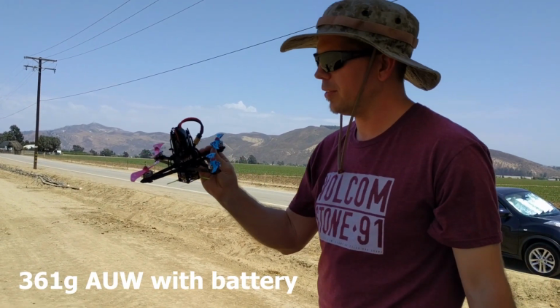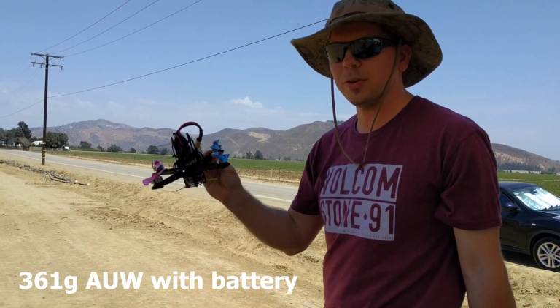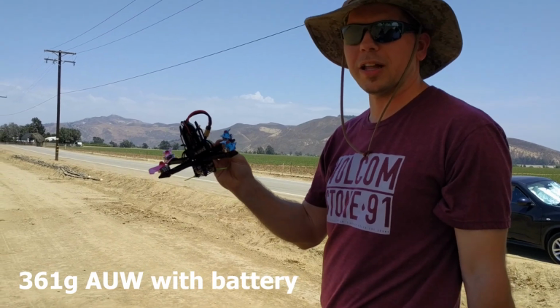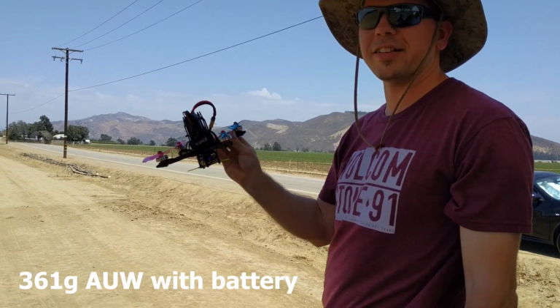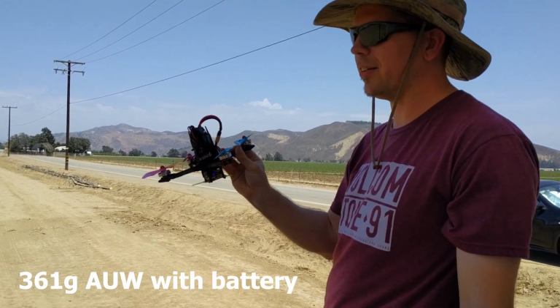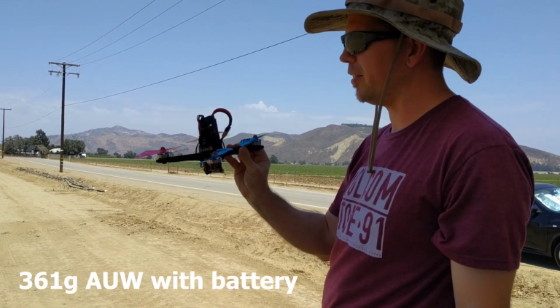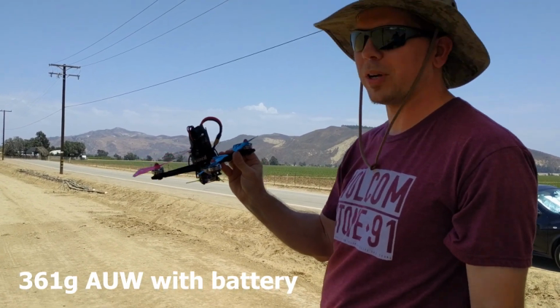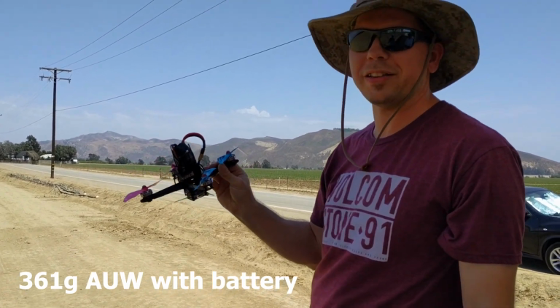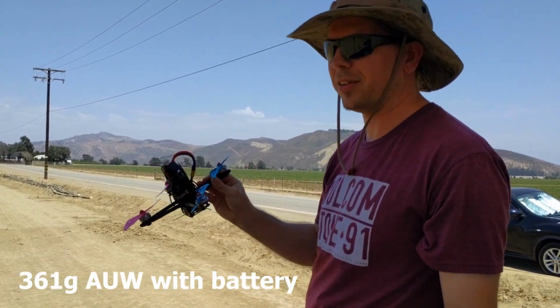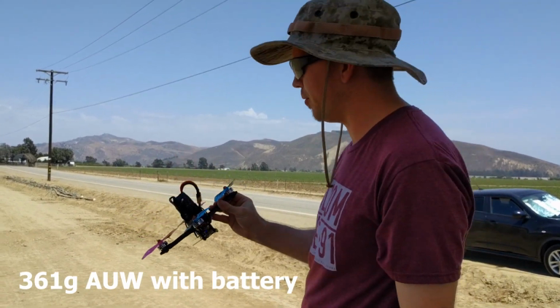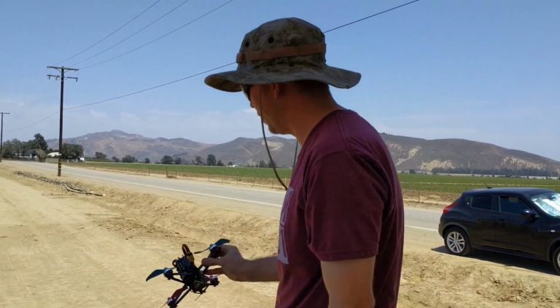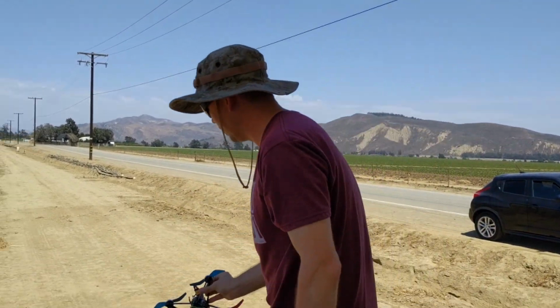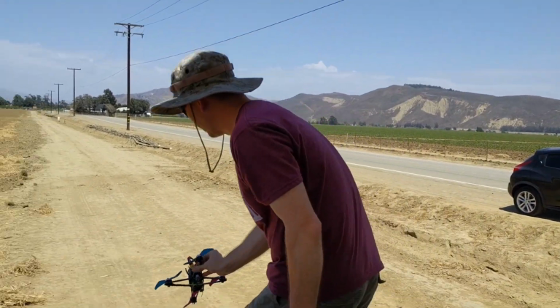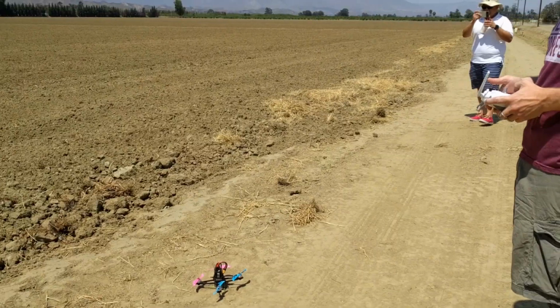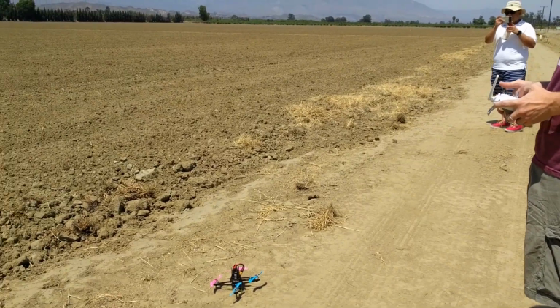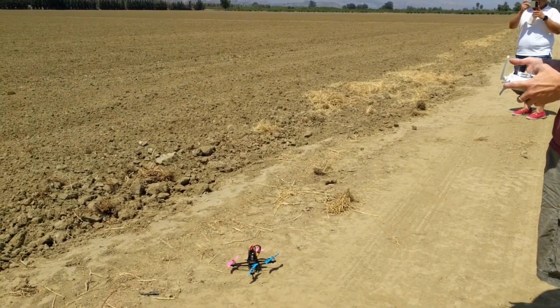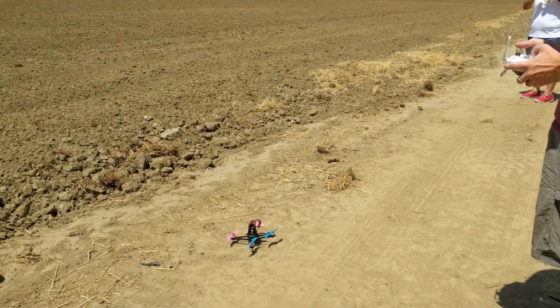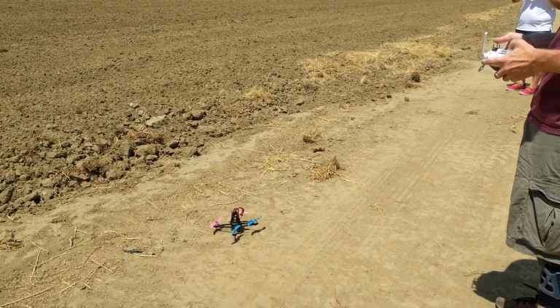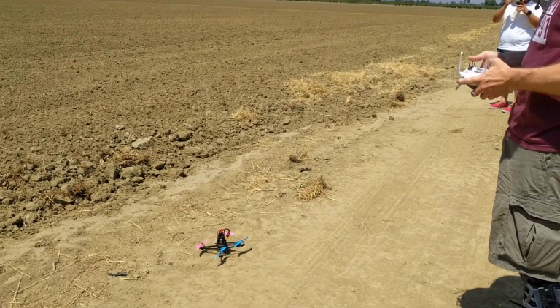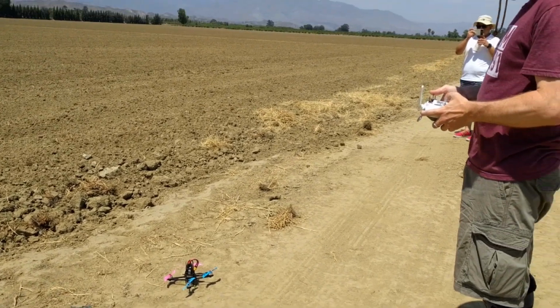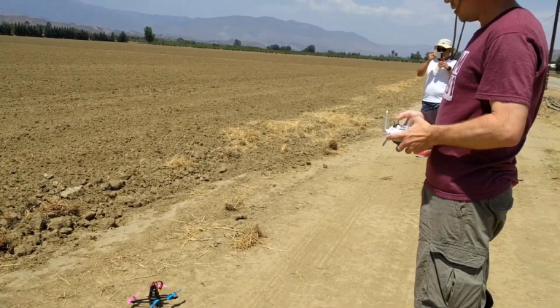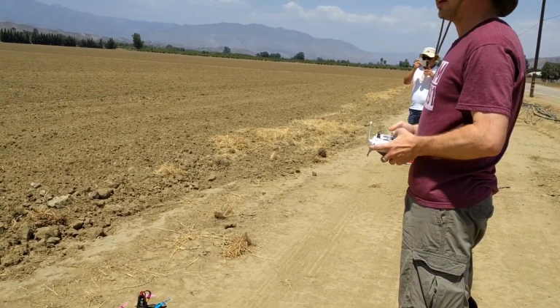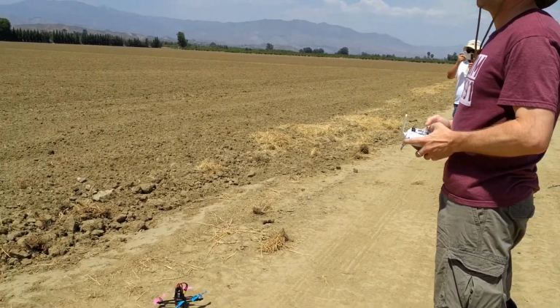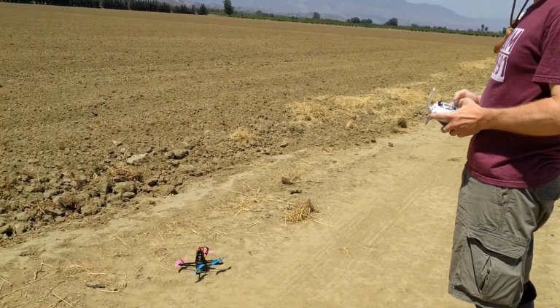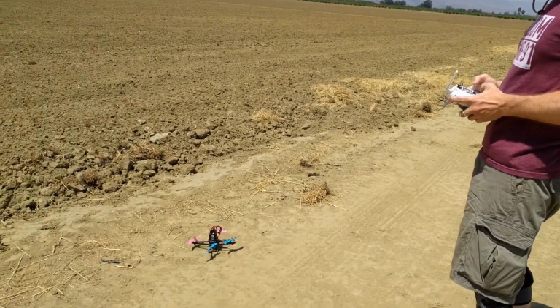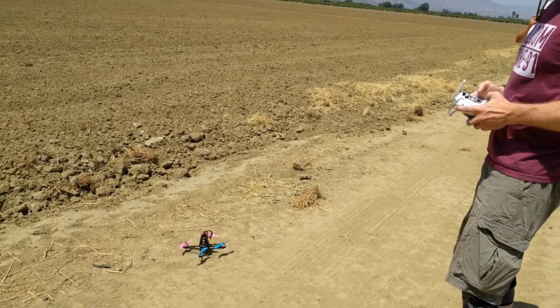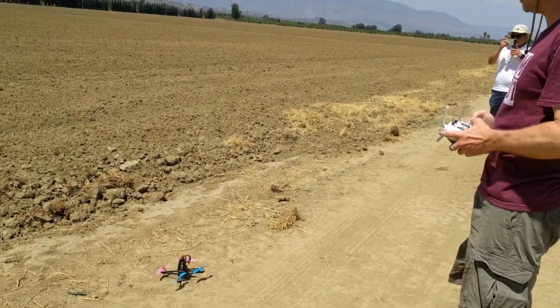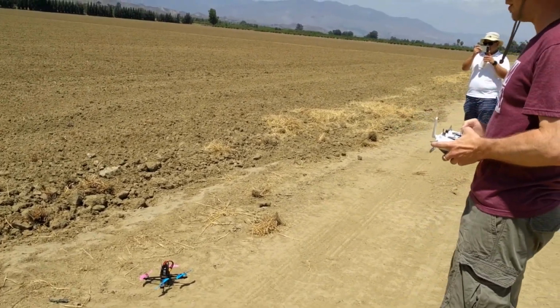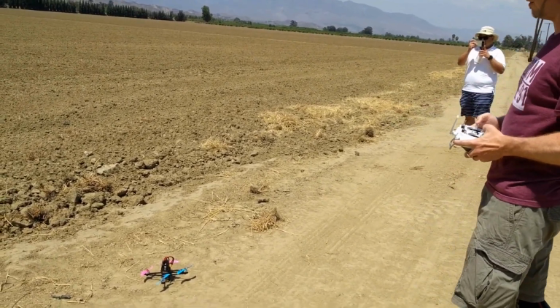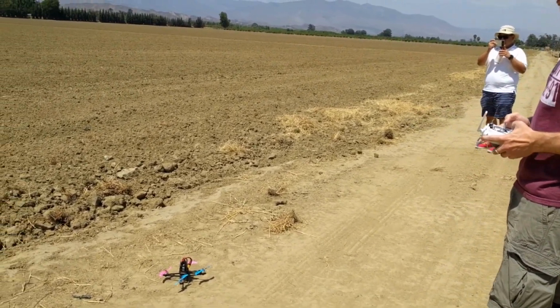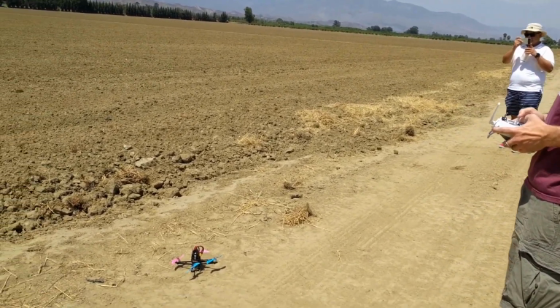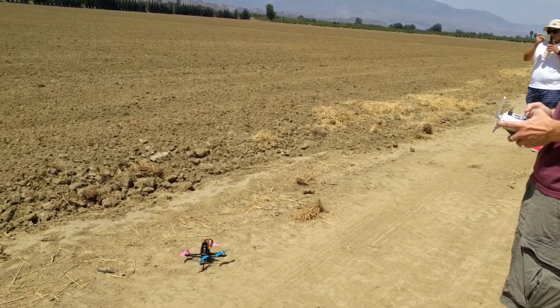Let's do a little line of sight here and see how quickly this thing goes. Do some top speed passes with this and see what they look like.